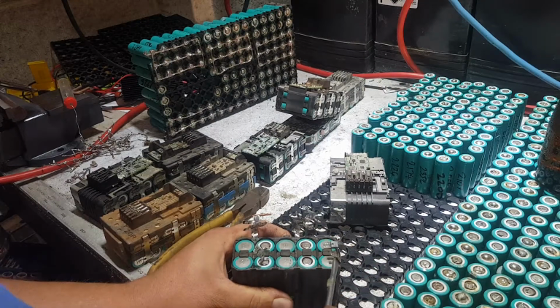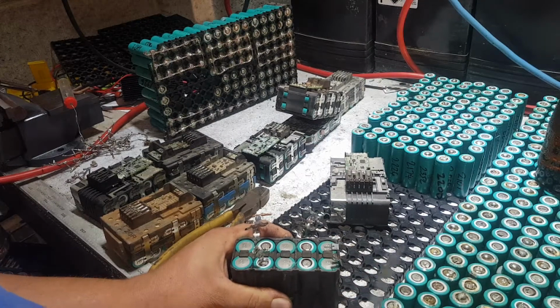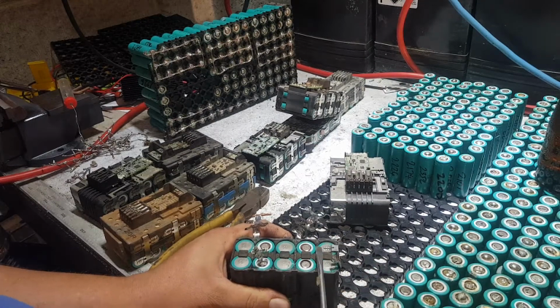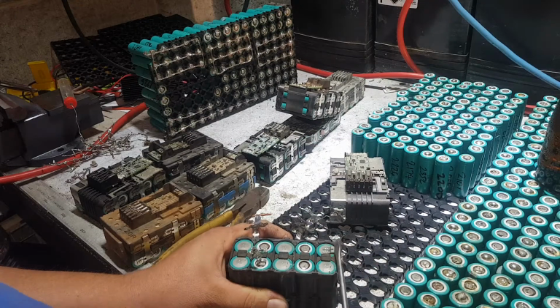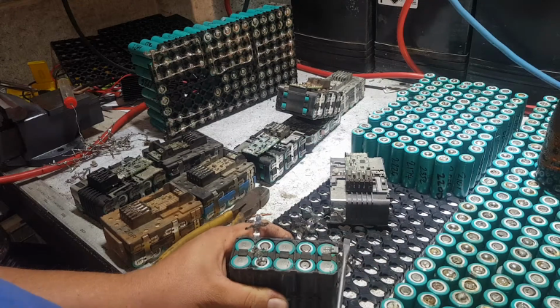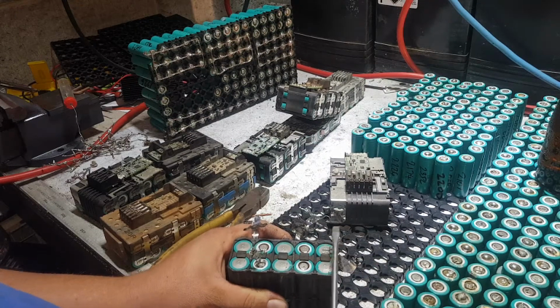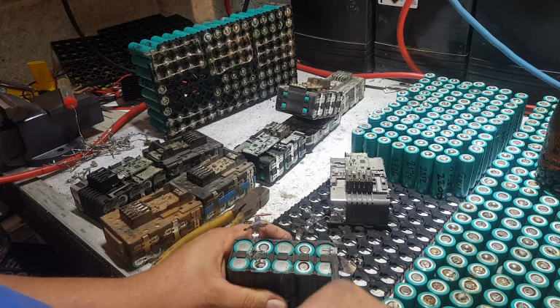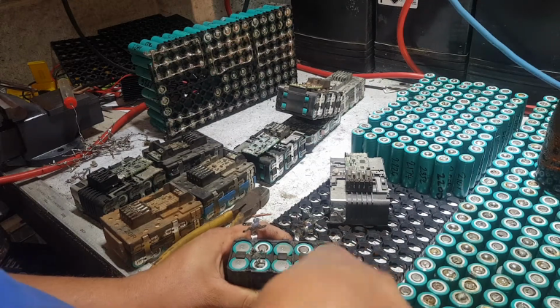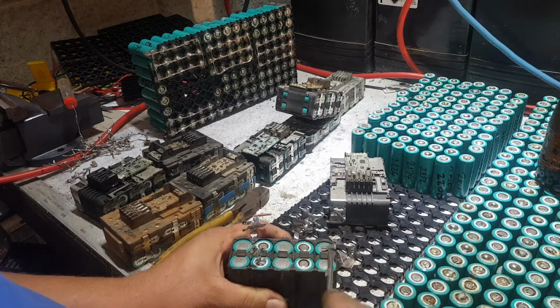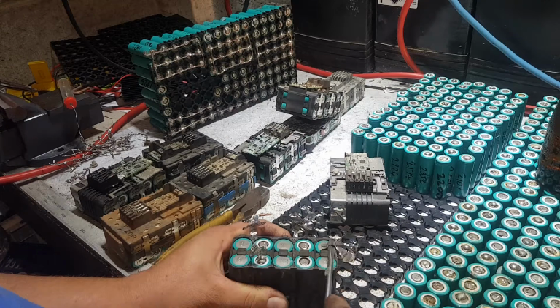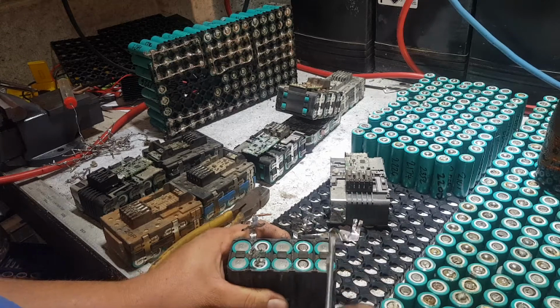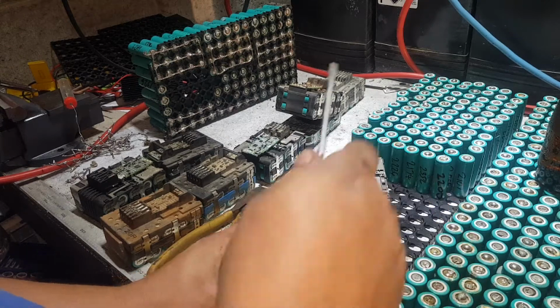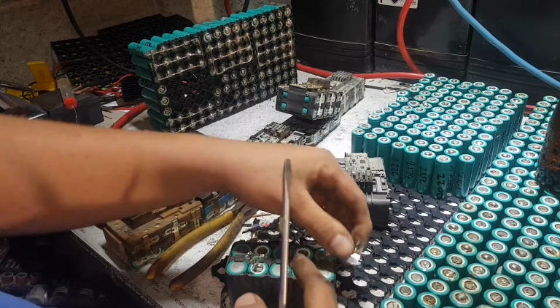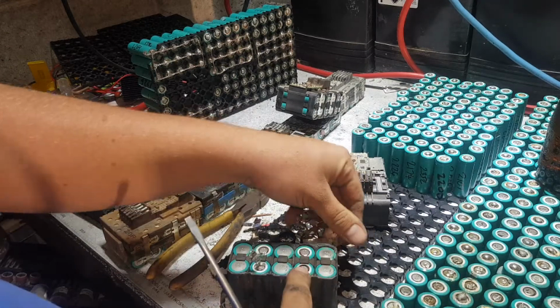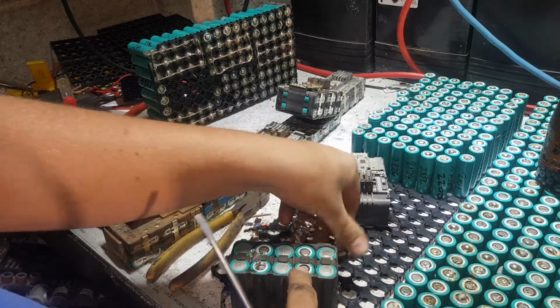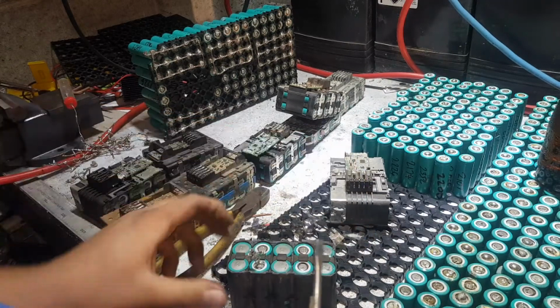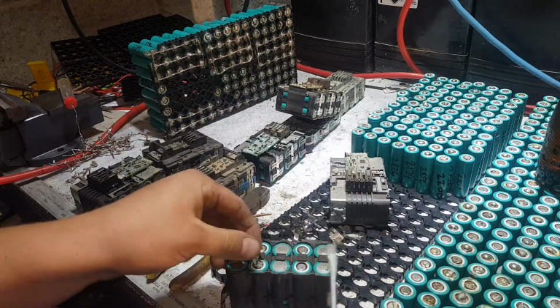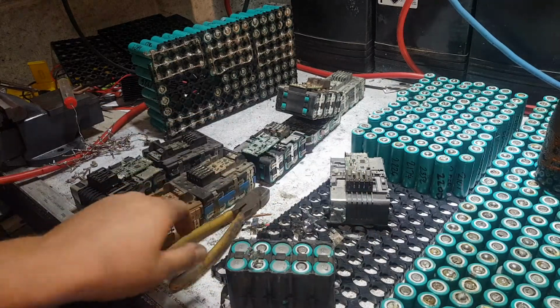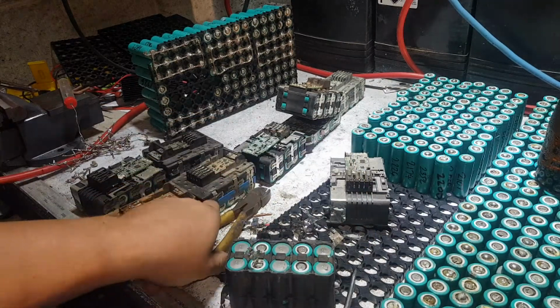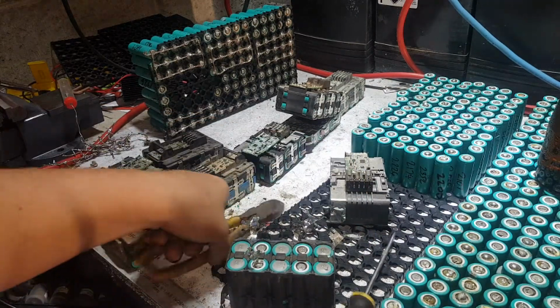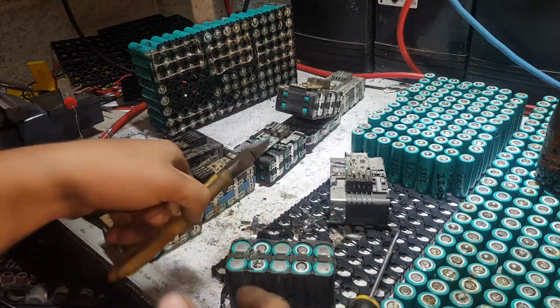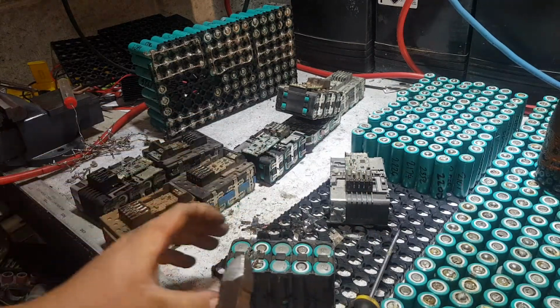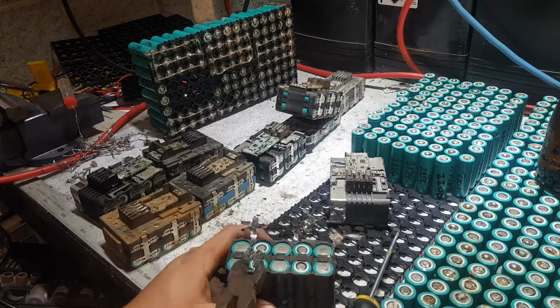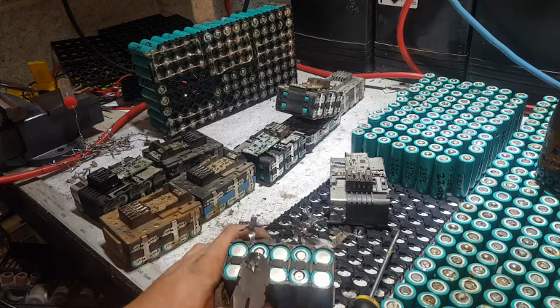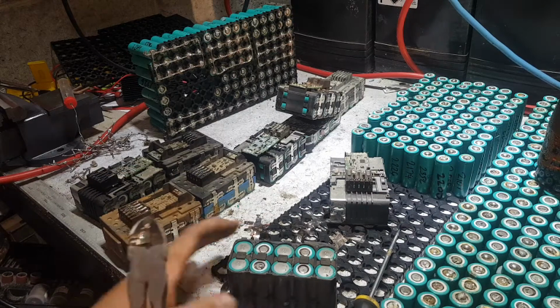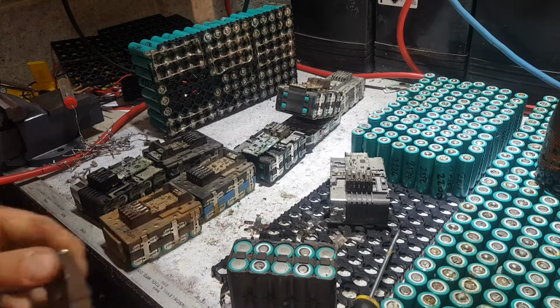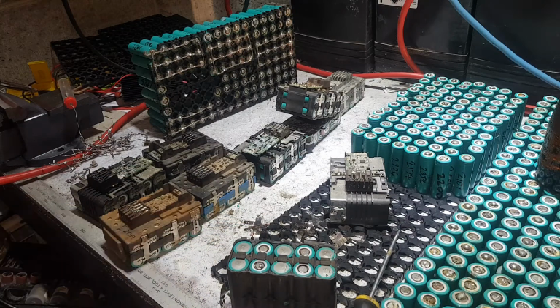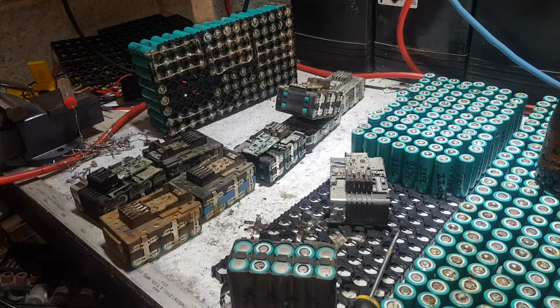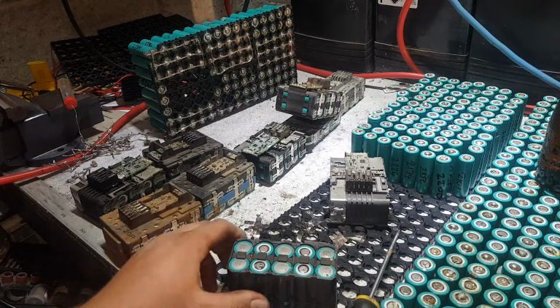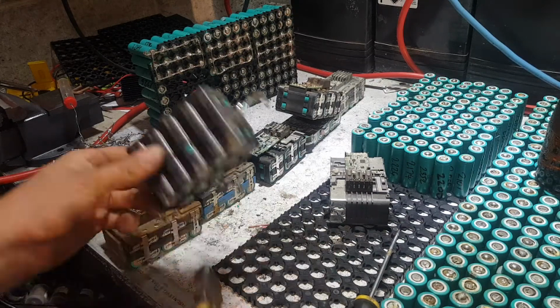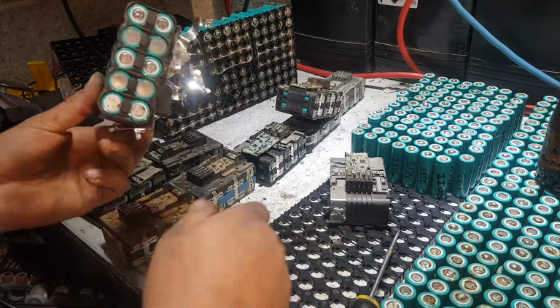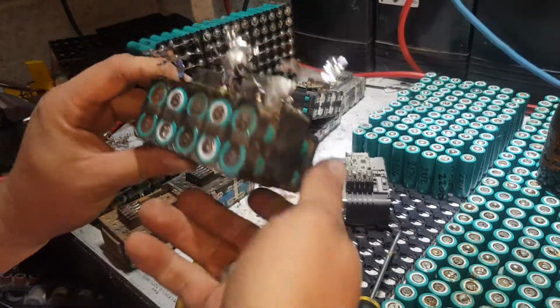These aren't the fastest ones — there are better cells than these to pull apart. Only got one on this side and it's got a dag on it, so we rip that off with the side cutters.